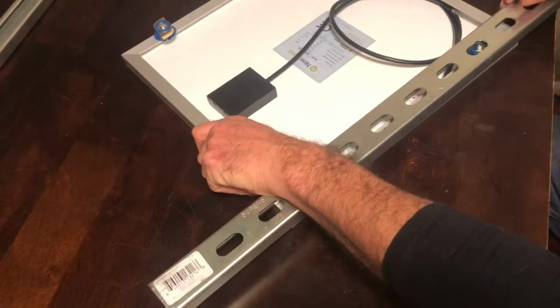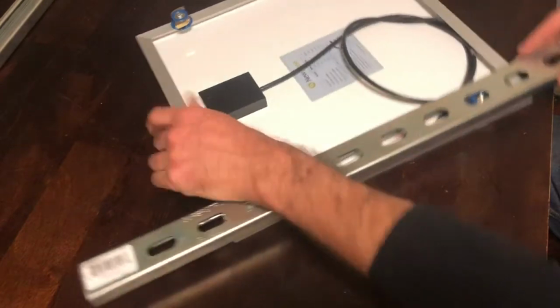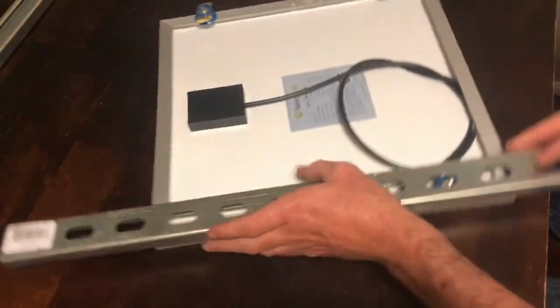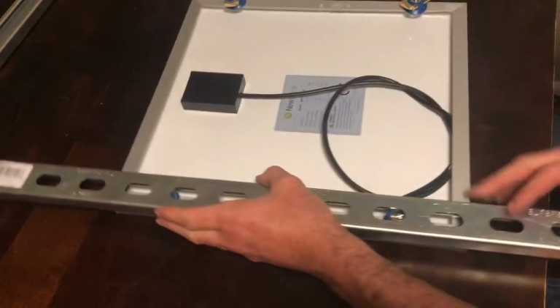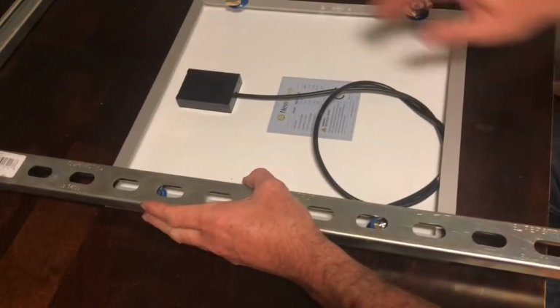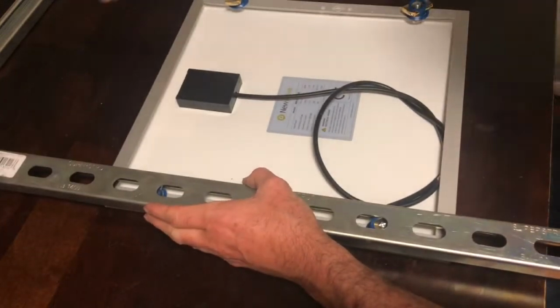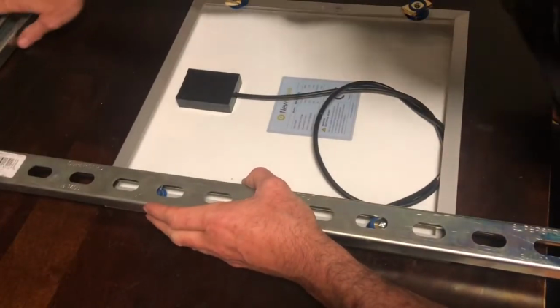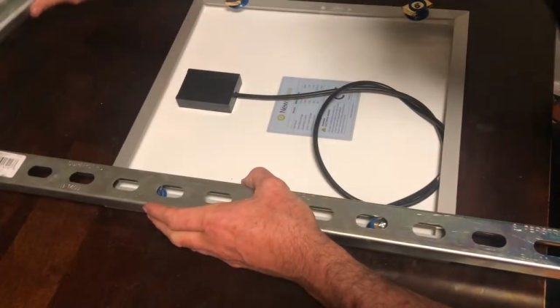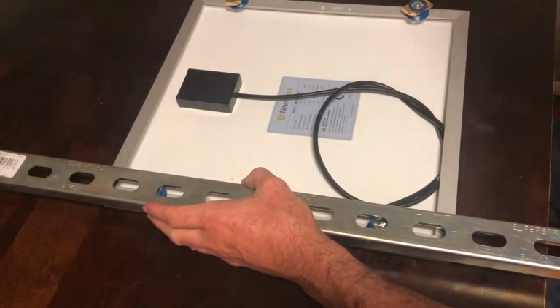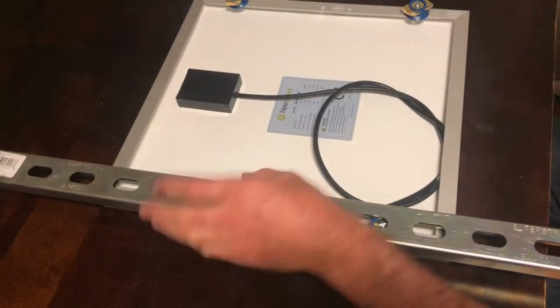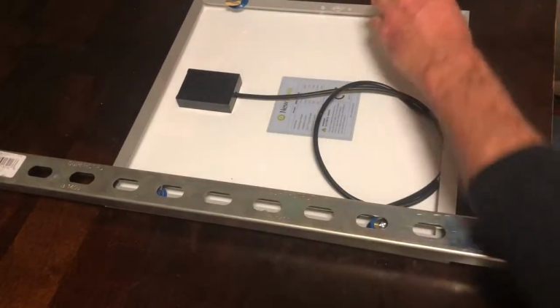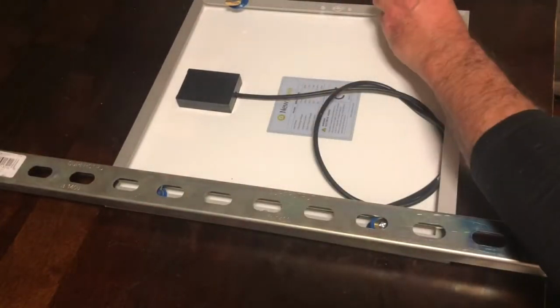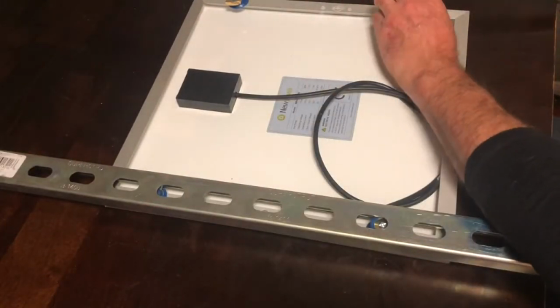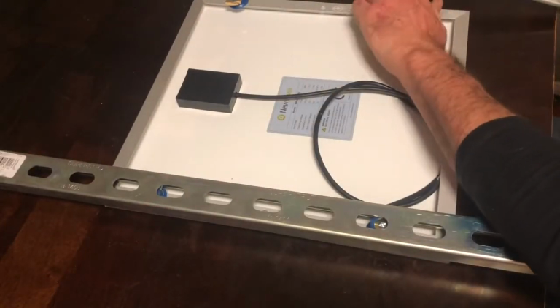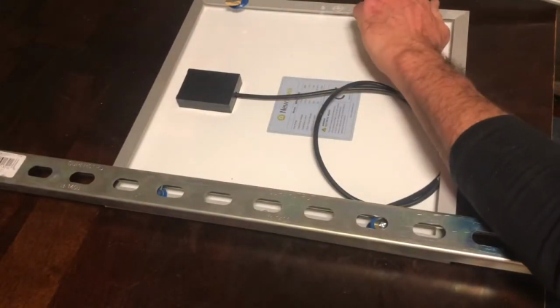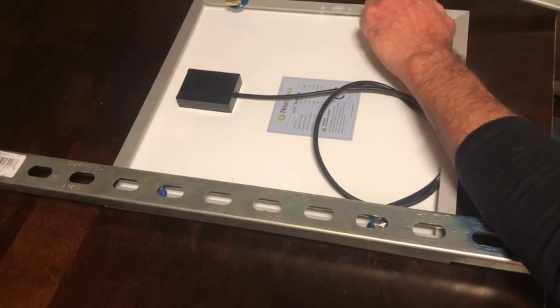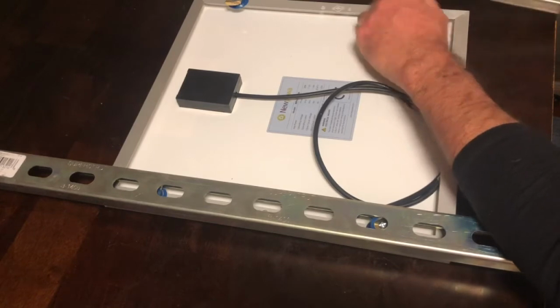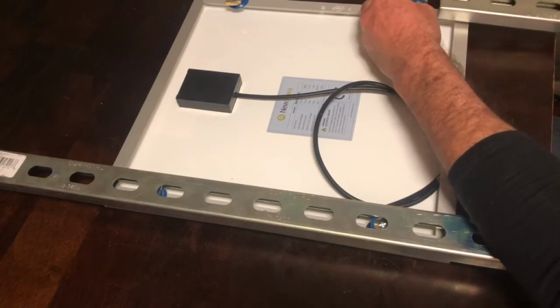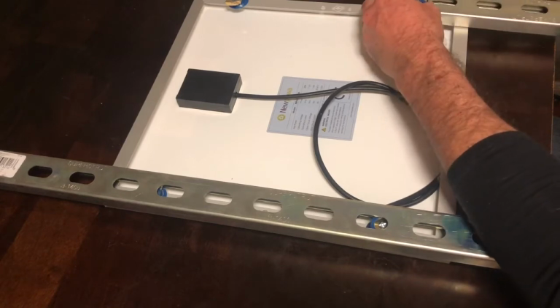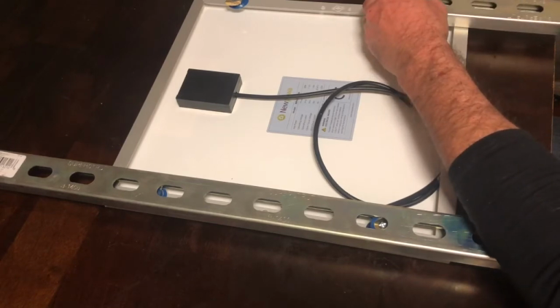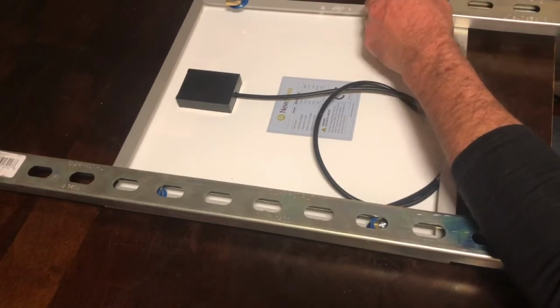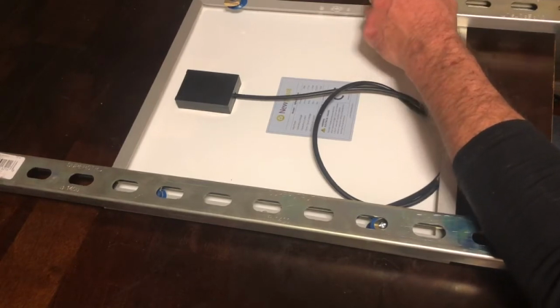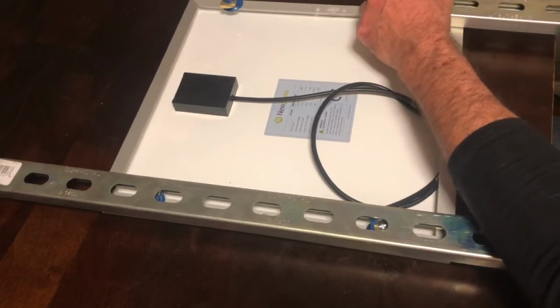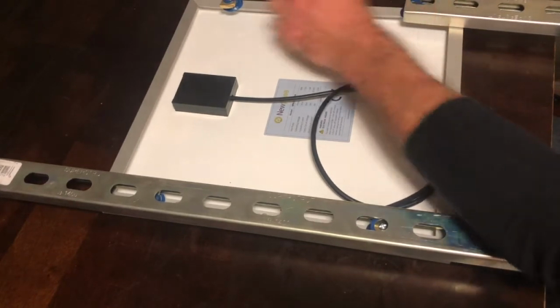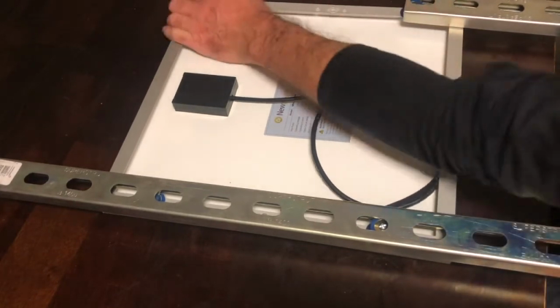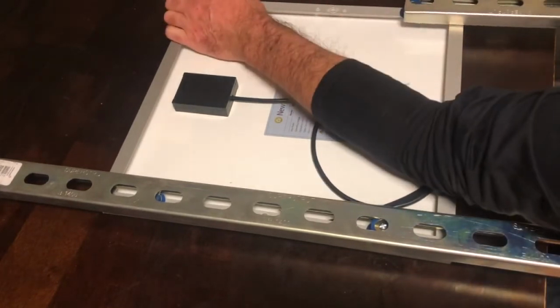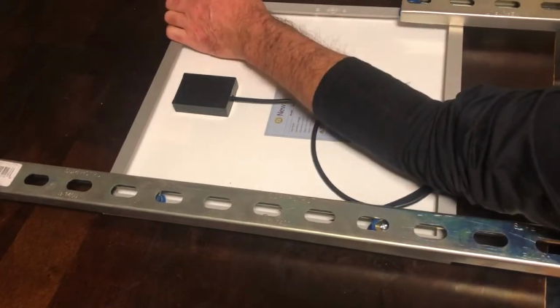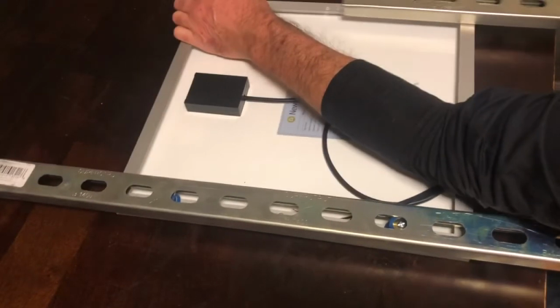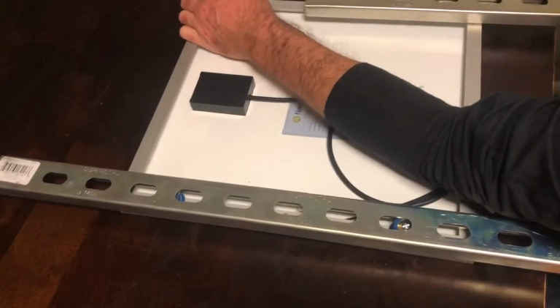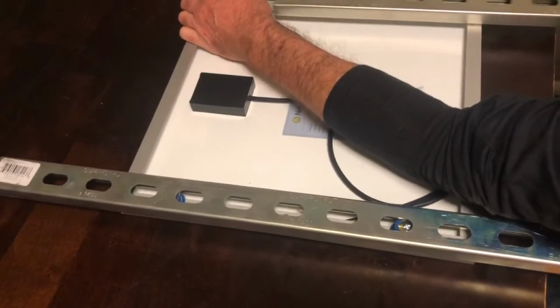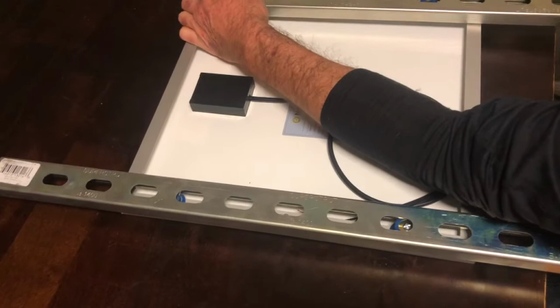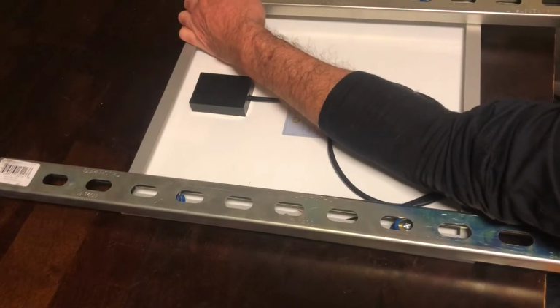I'm showing here how these struts will slide onto your panel just so you can get a visual of how it's going to work. When we get up onto the roof, you want to make sure and have them separate from your solar panel.